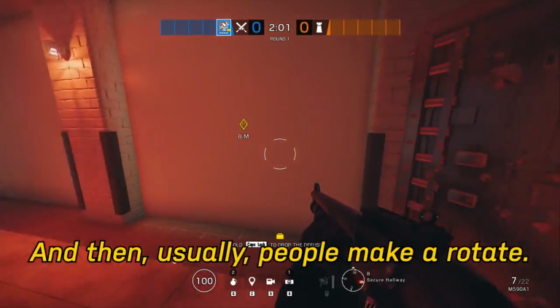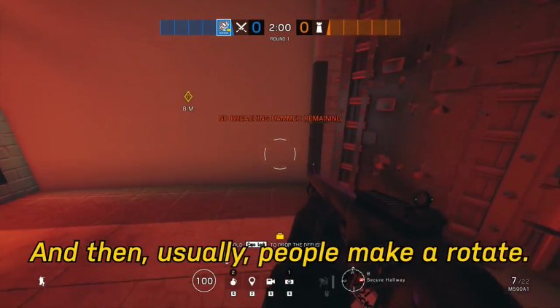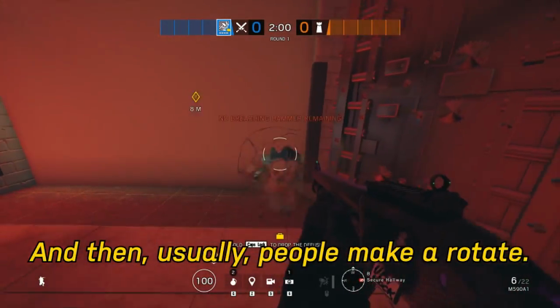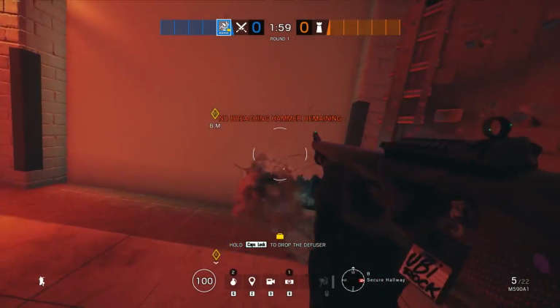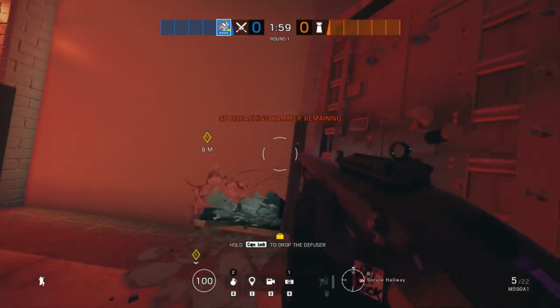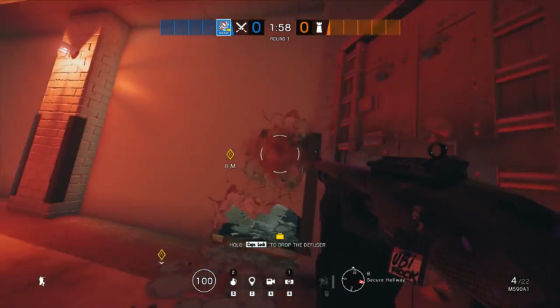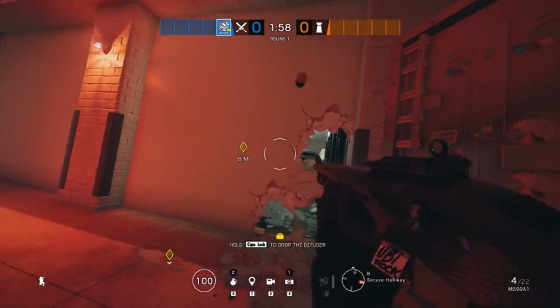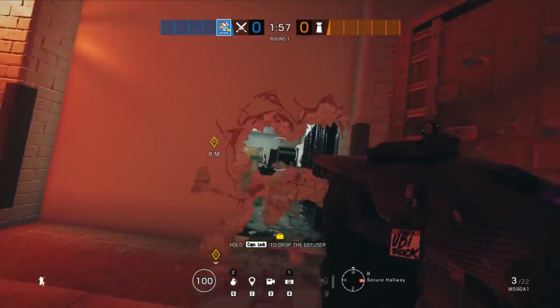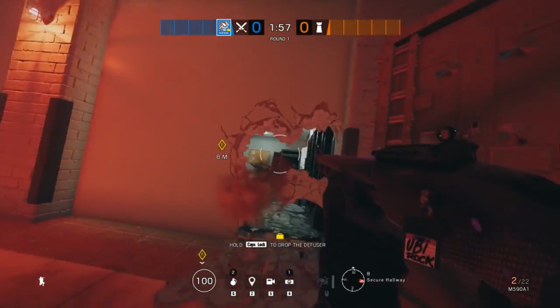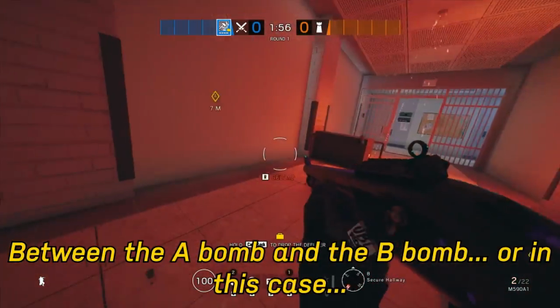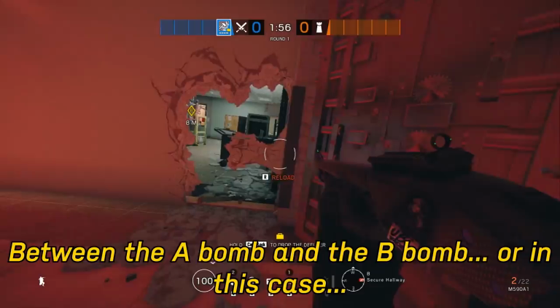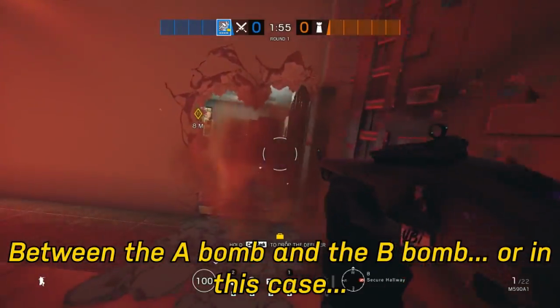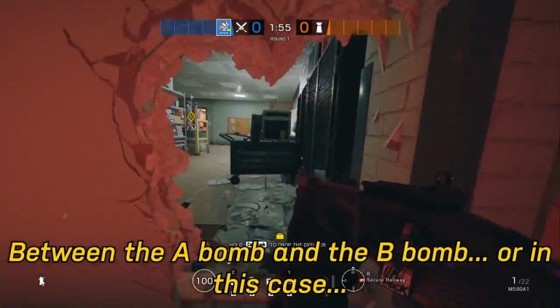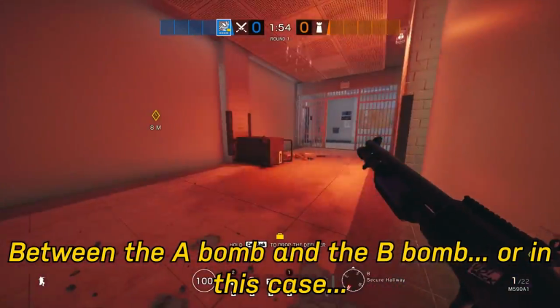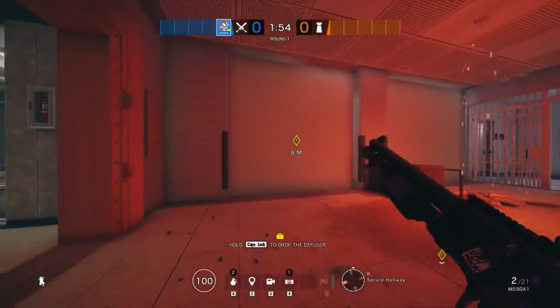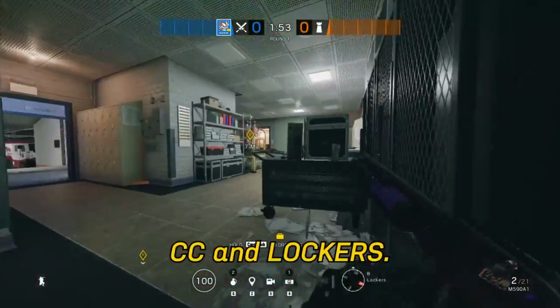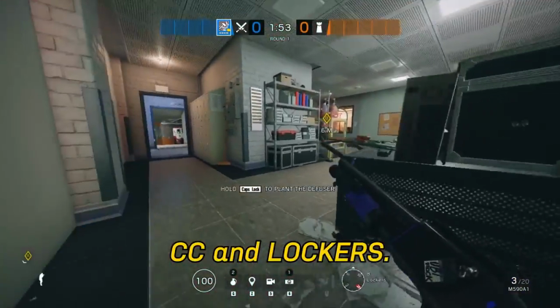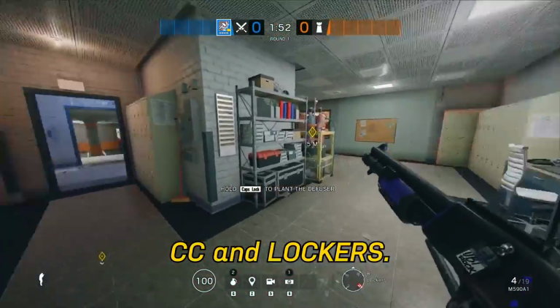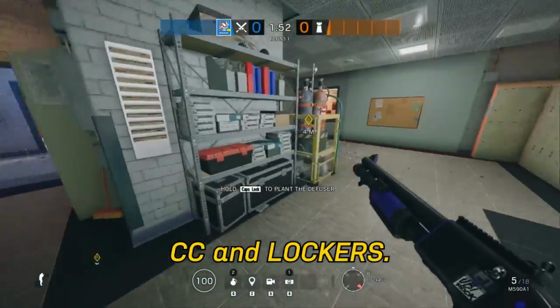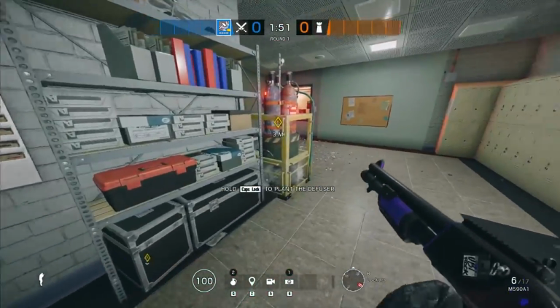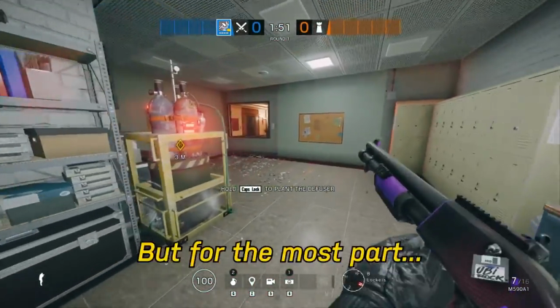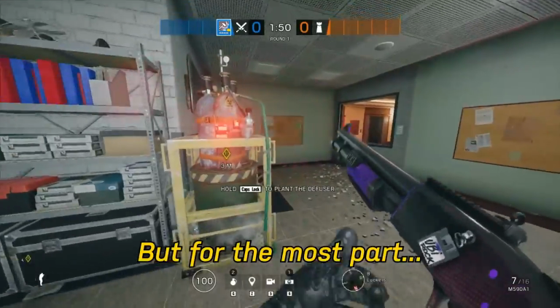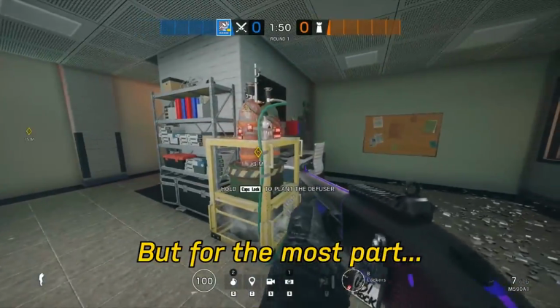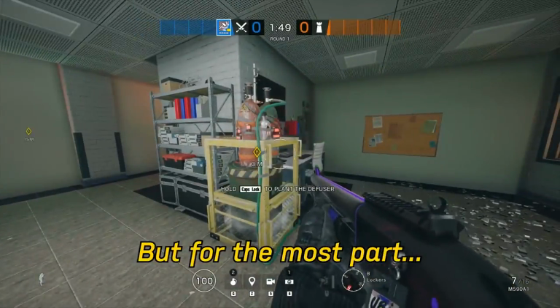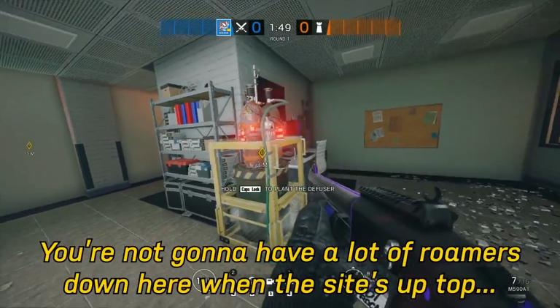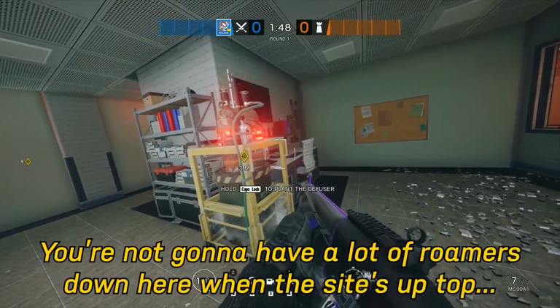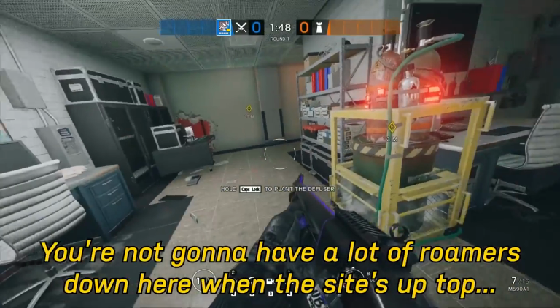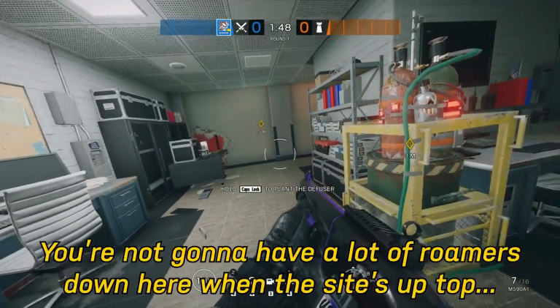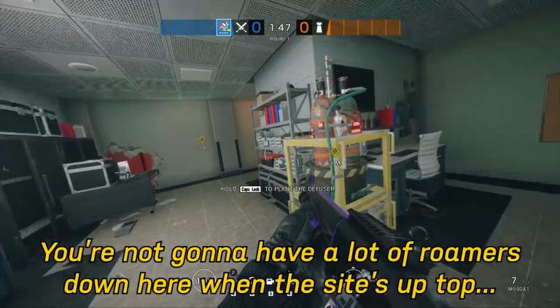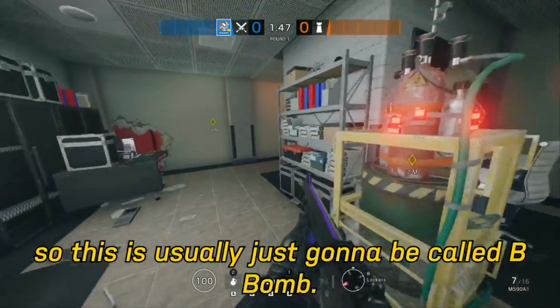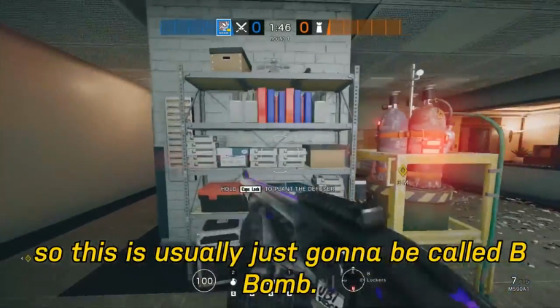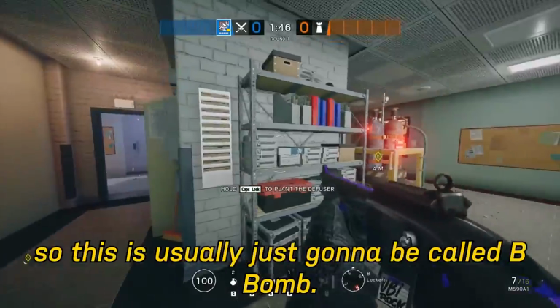Usually people will make a rotate between the A bomb and the B bomb — or in this case CC and Lockers. But for the most part, you're not going to have a lot of roamers down here when the site's up top, so this is usually just going to be called B Bomb.